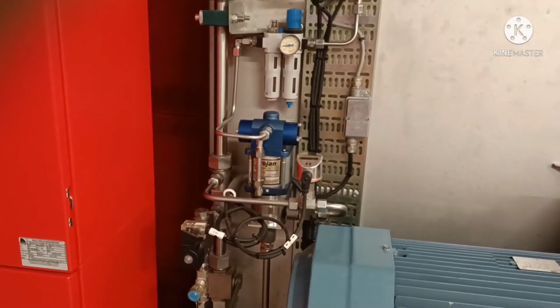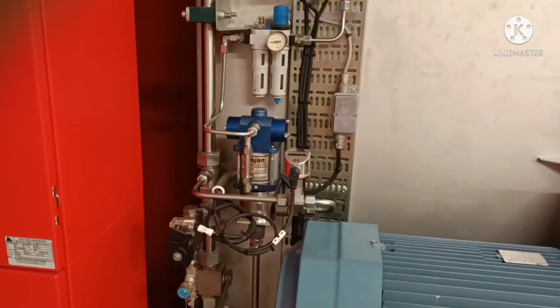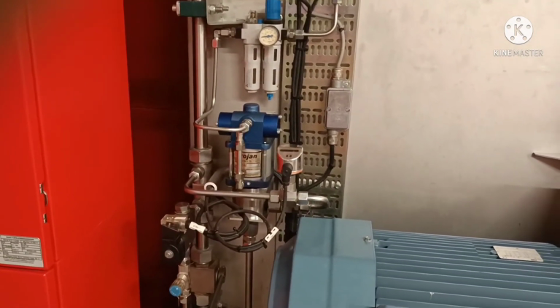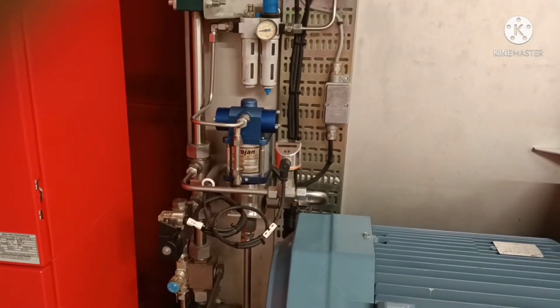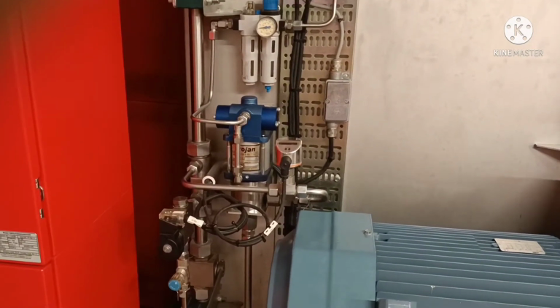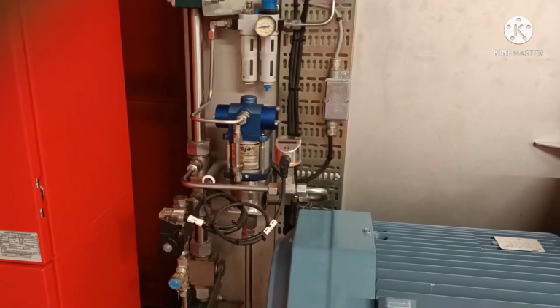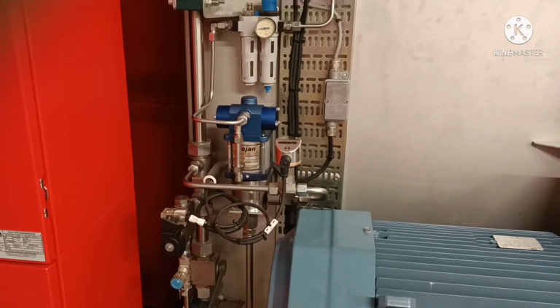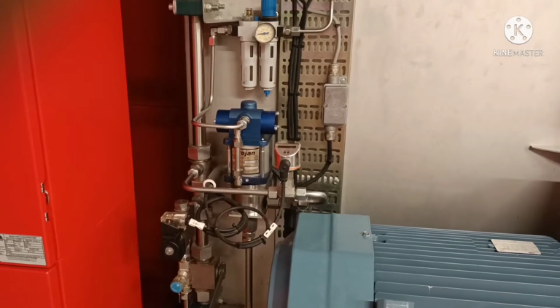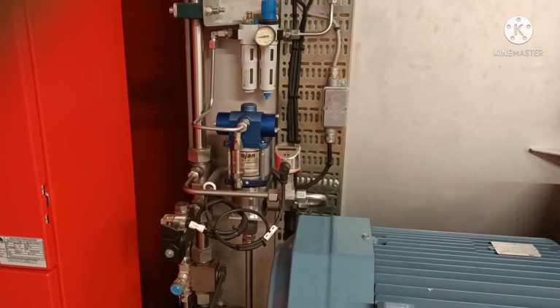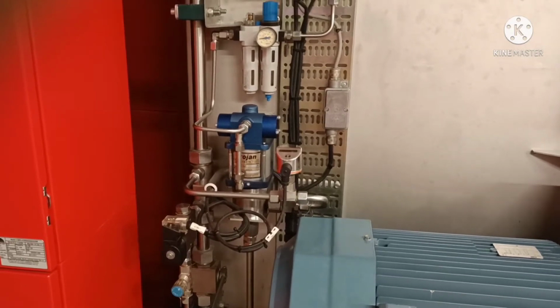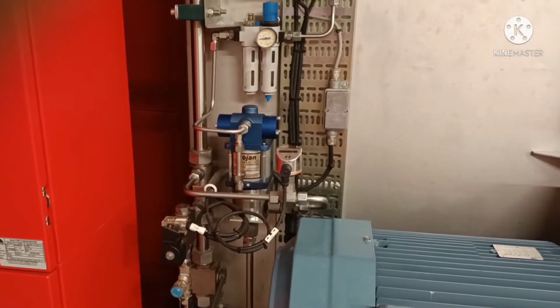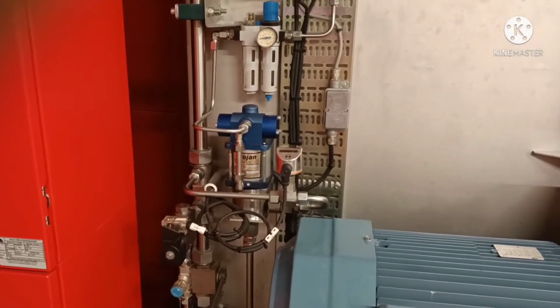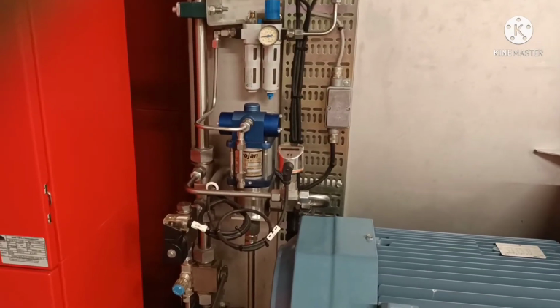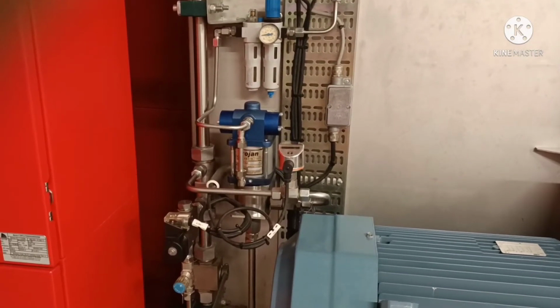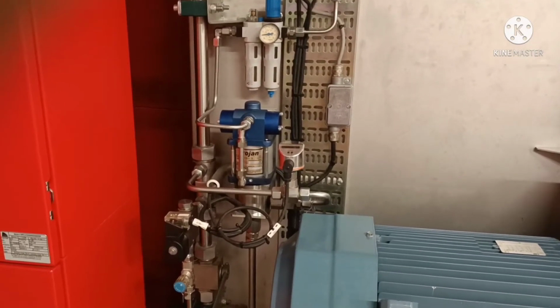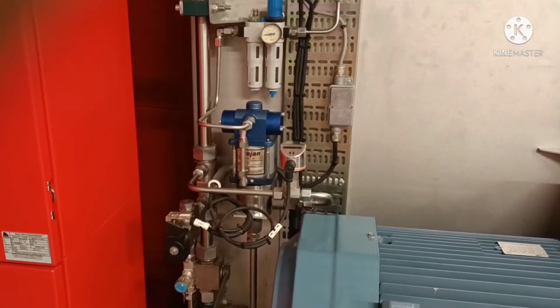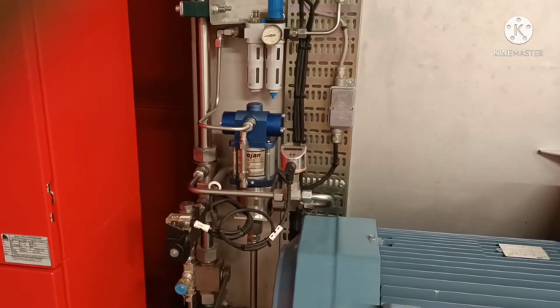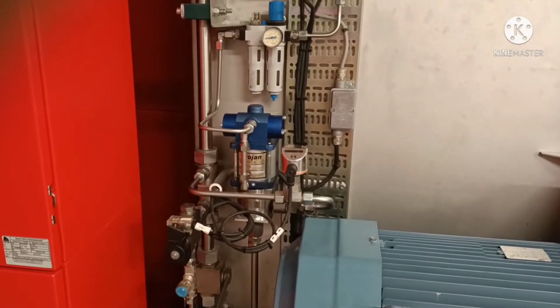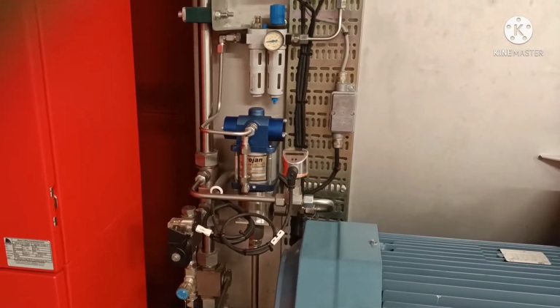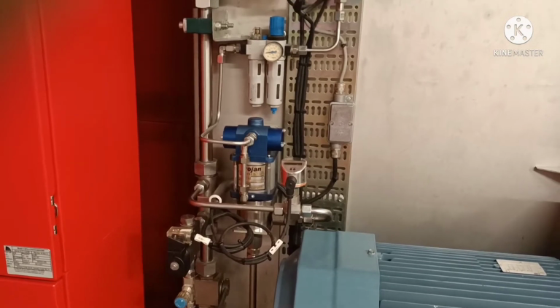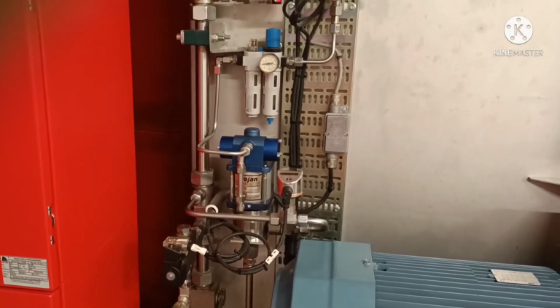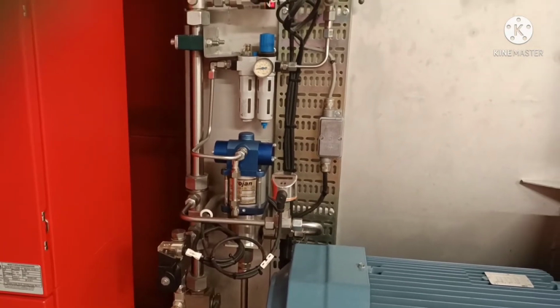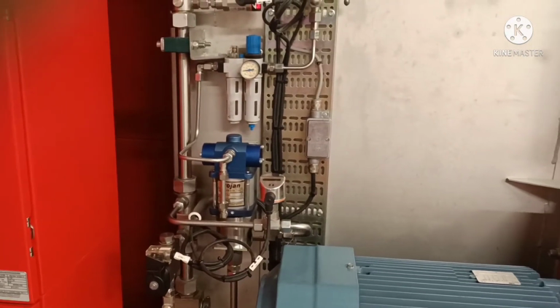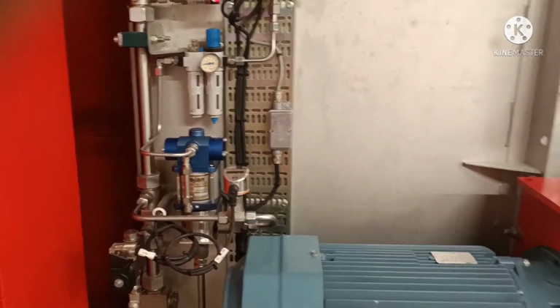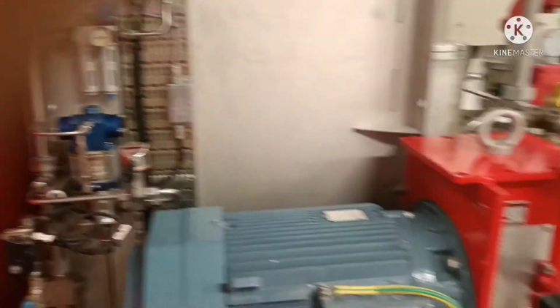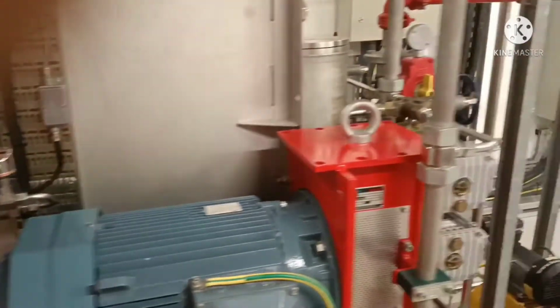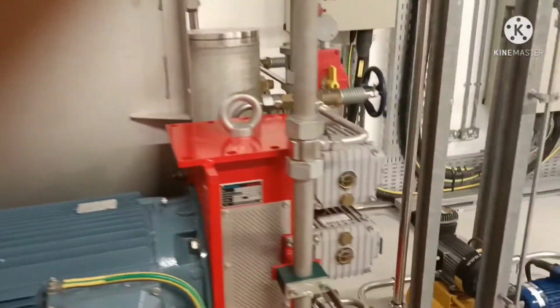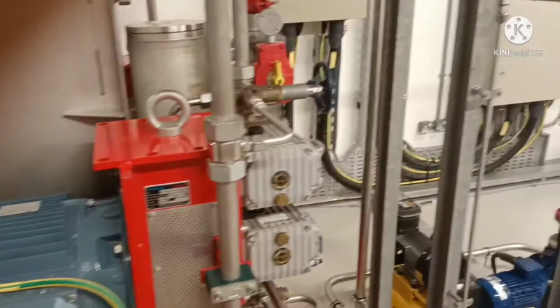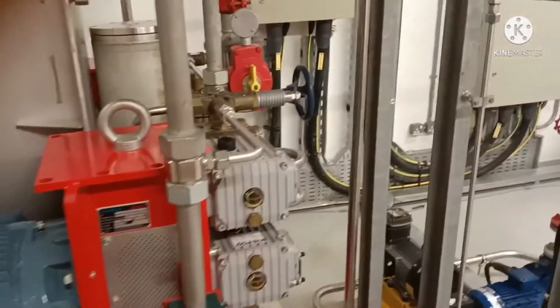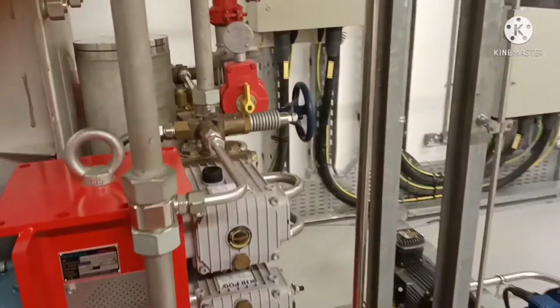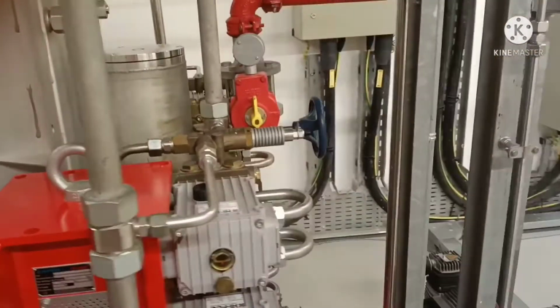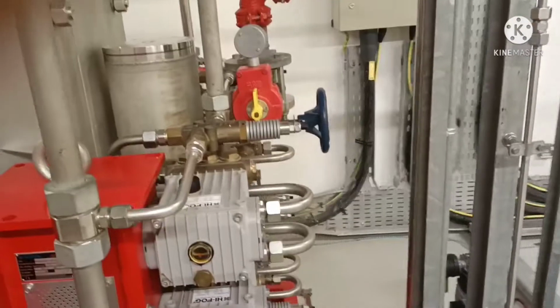If the jockey pump cannot handle any leakage or any fire conditions, then it will start the electrical pumps together or one by one.